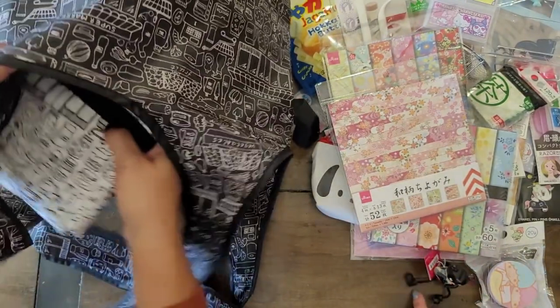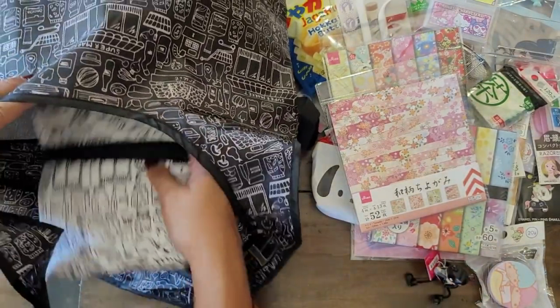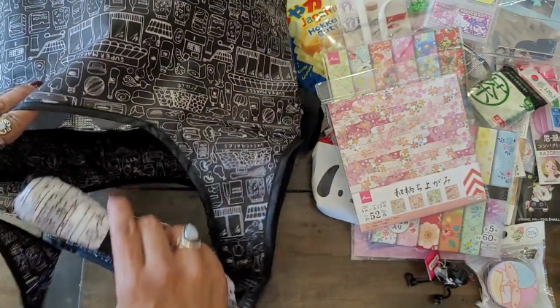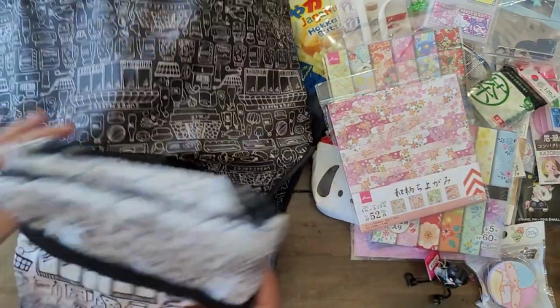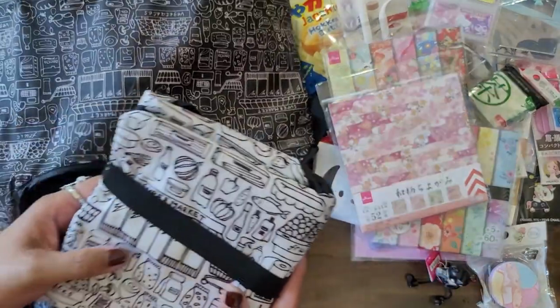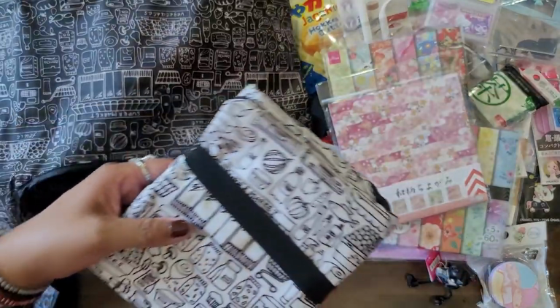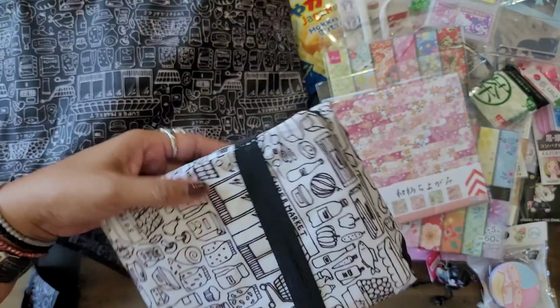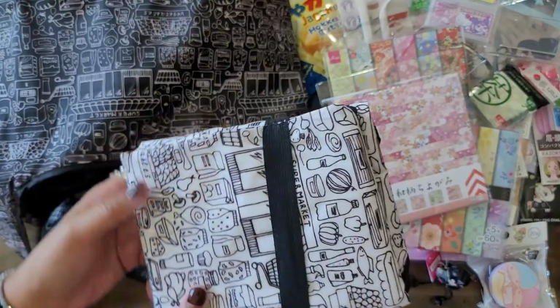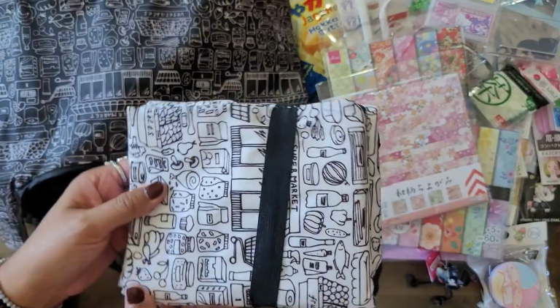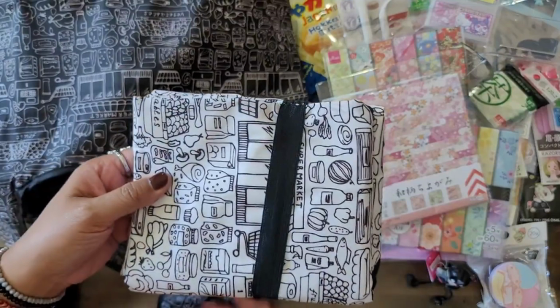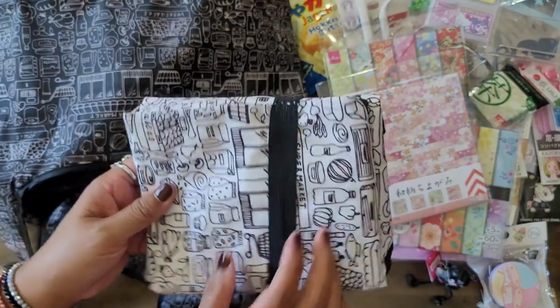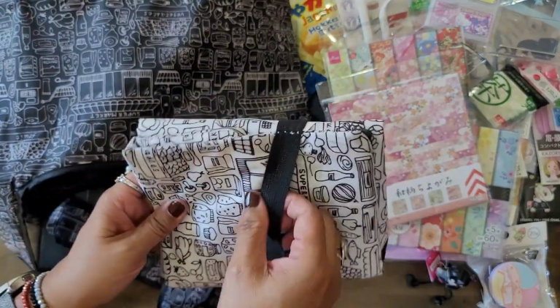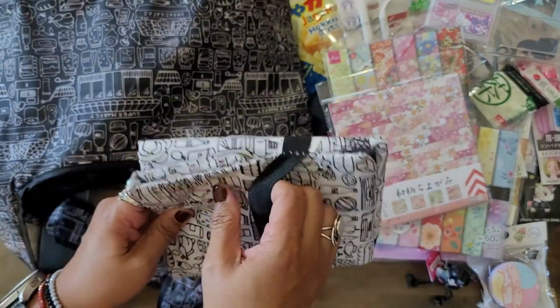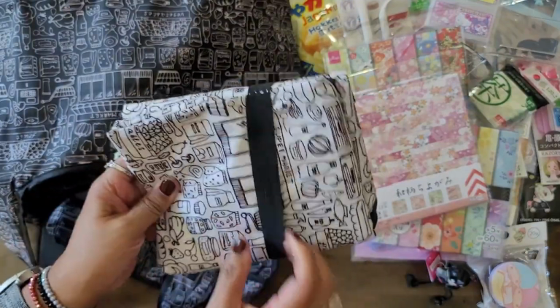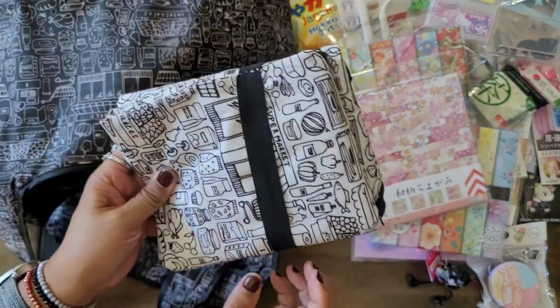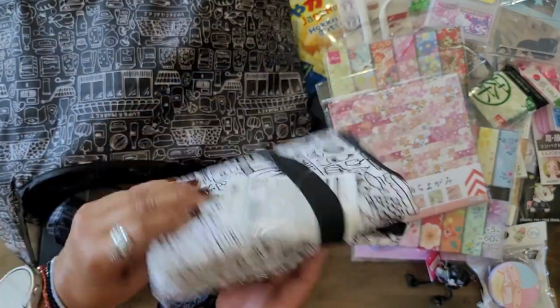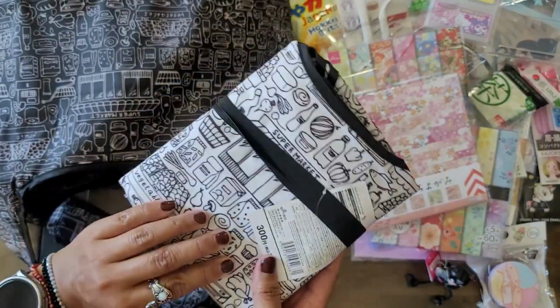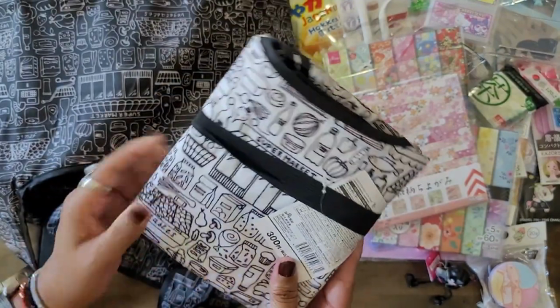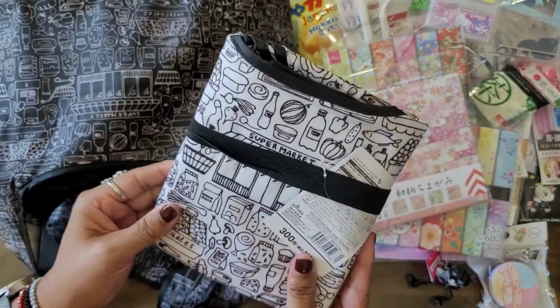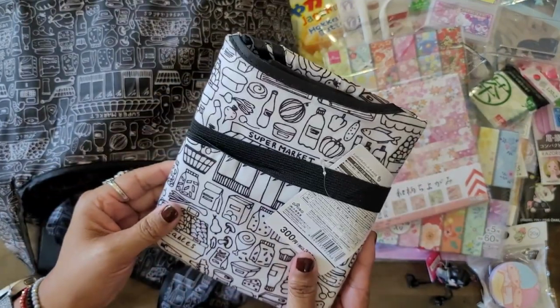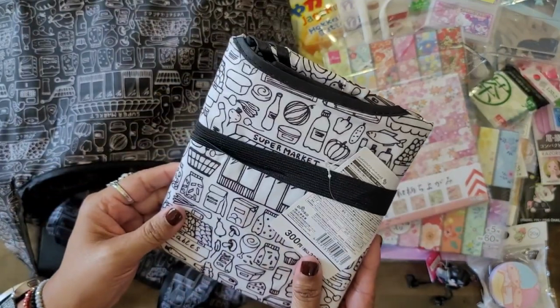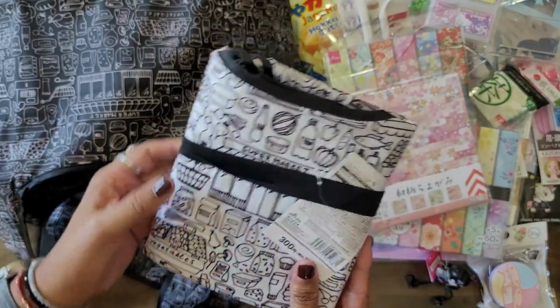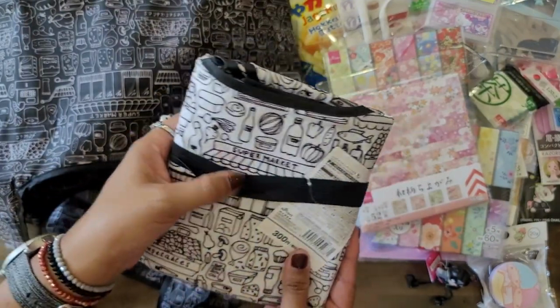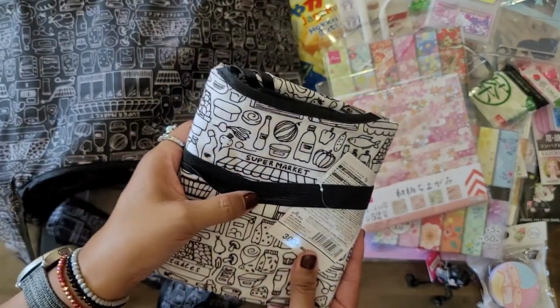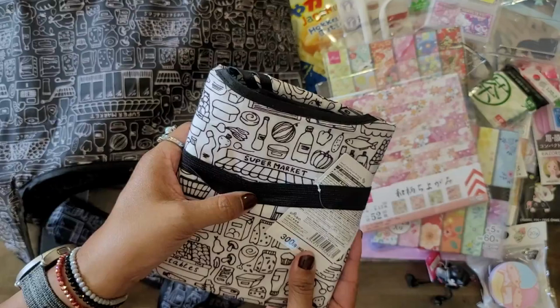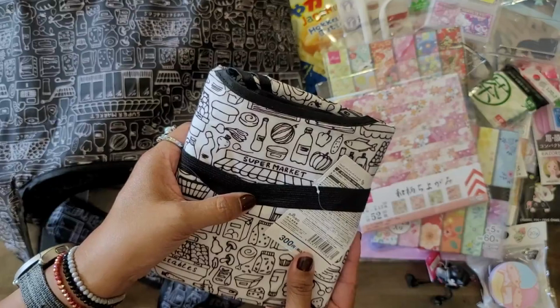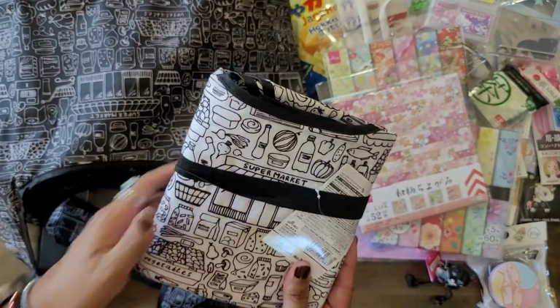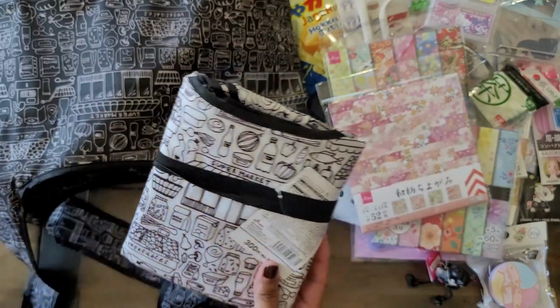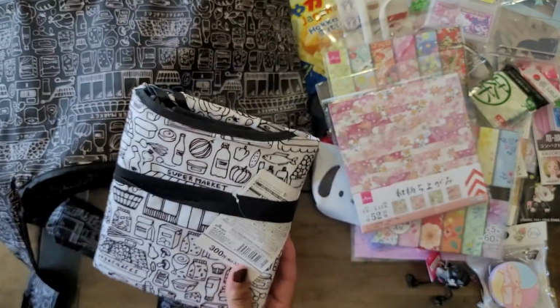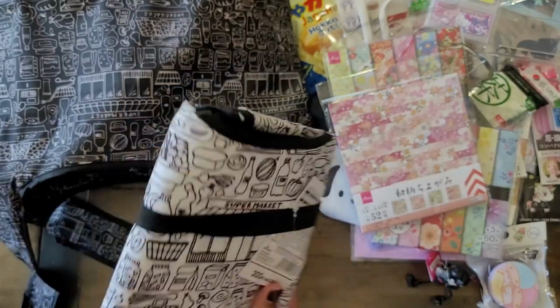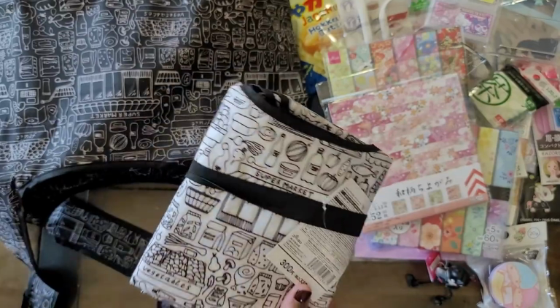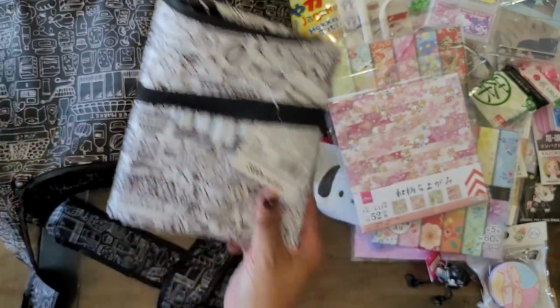And here's the other bag that I got — just like the black one, this is how it folds up. Look at that, it's a supermarket design. I love it.